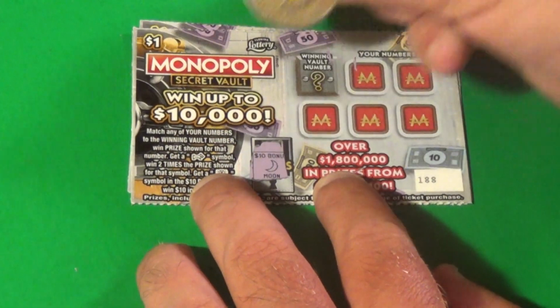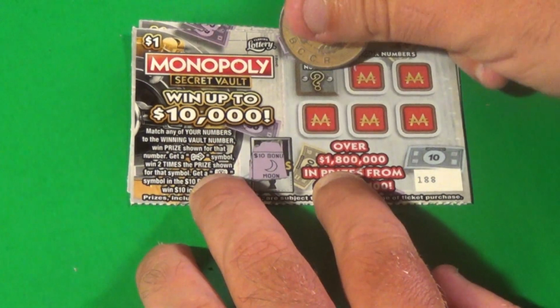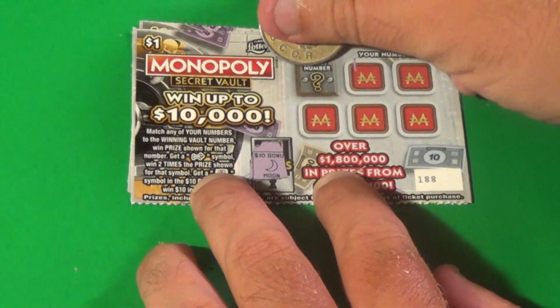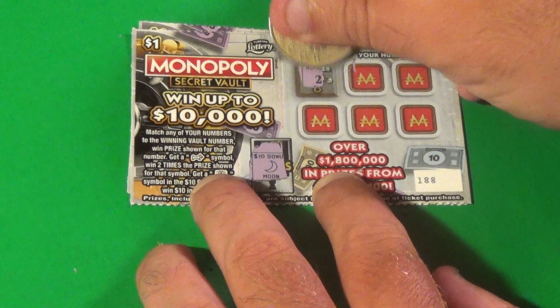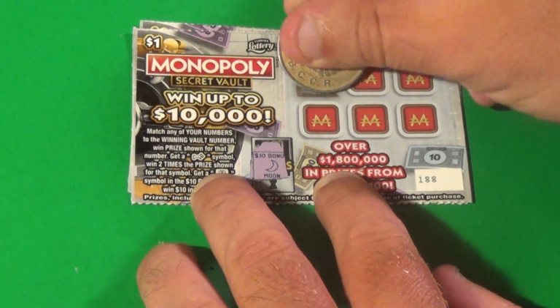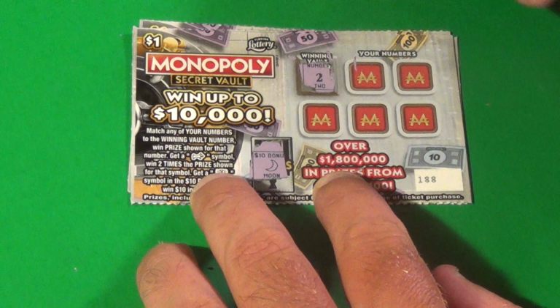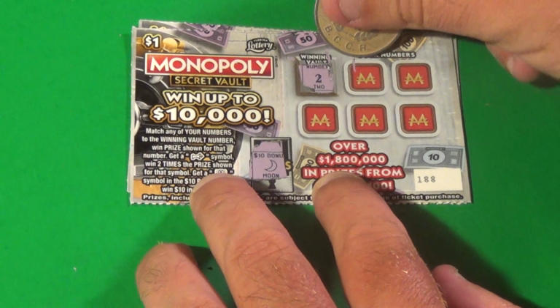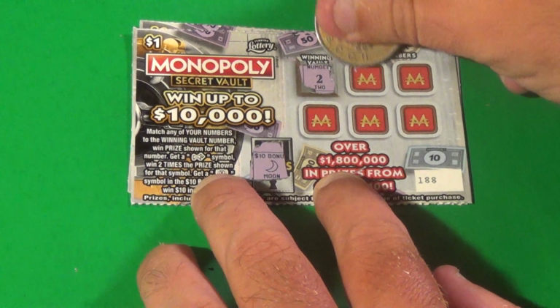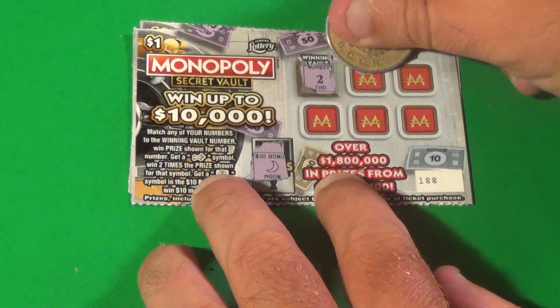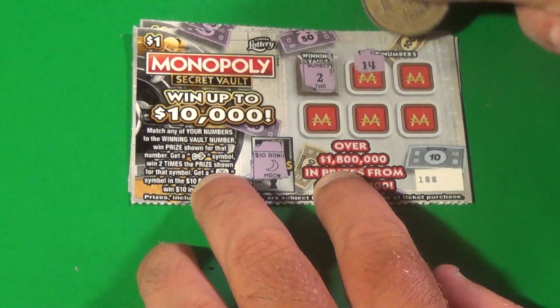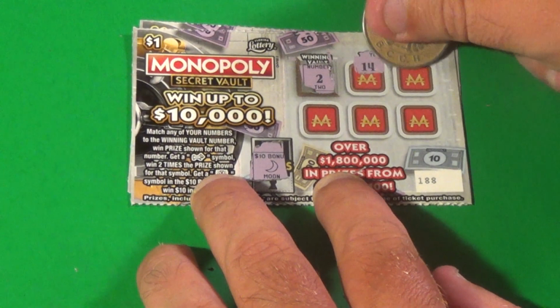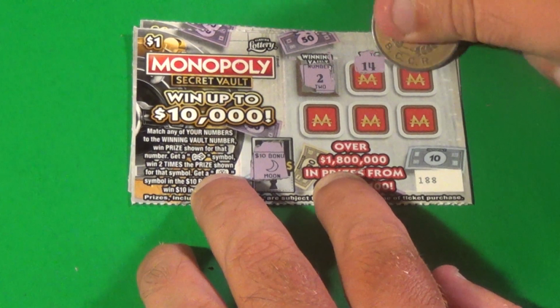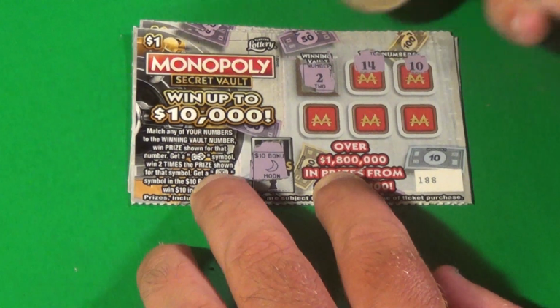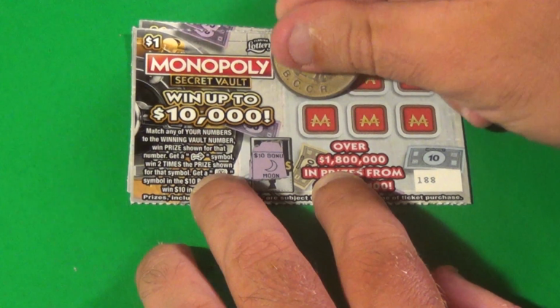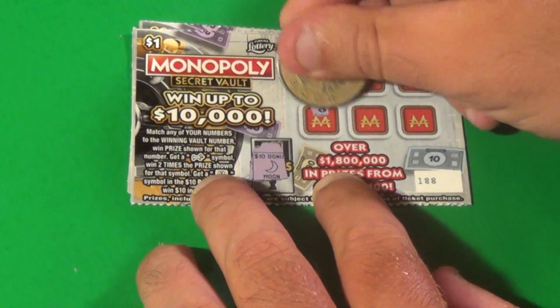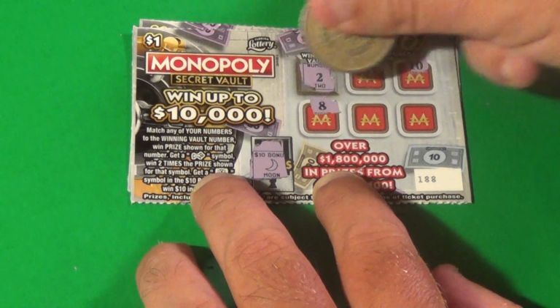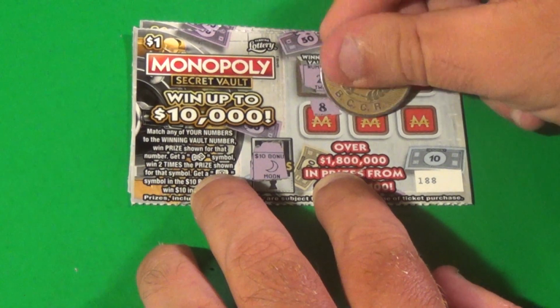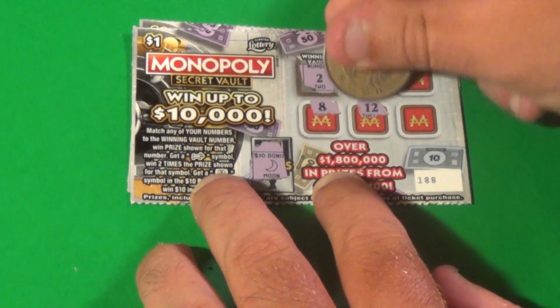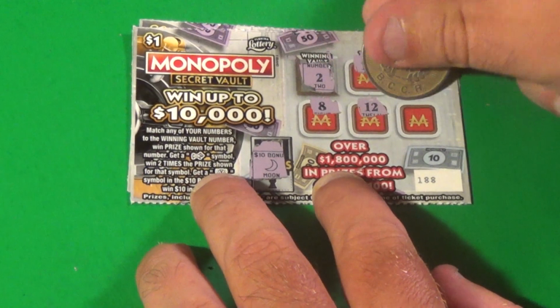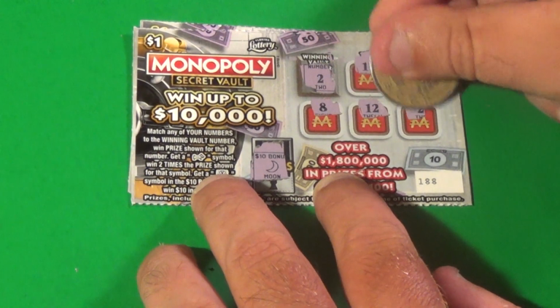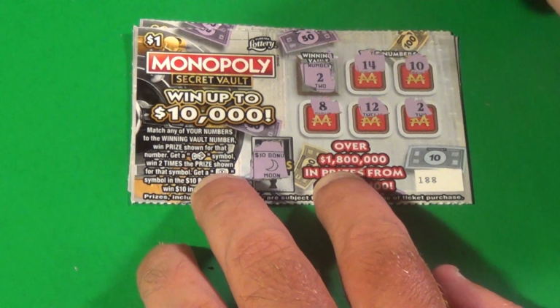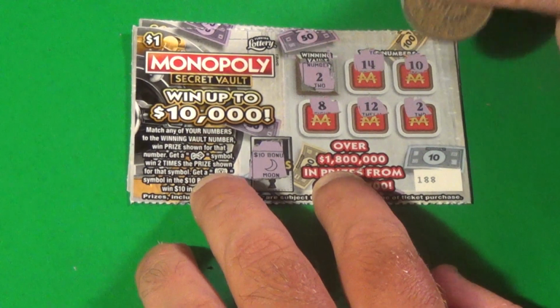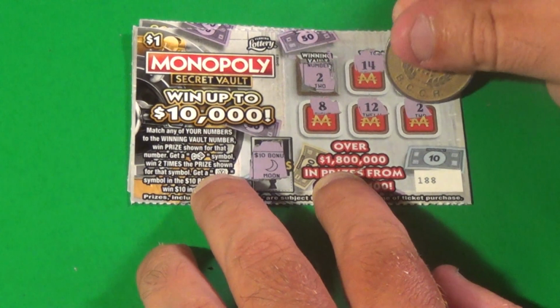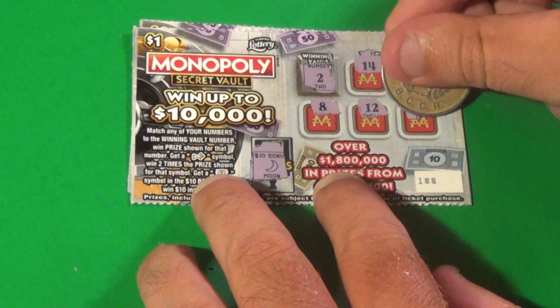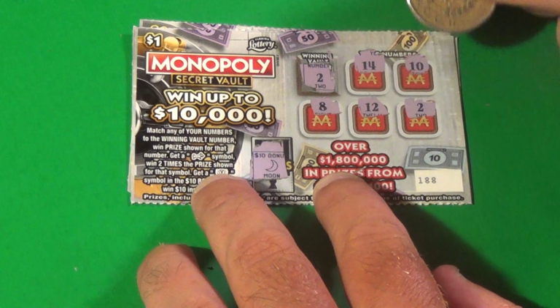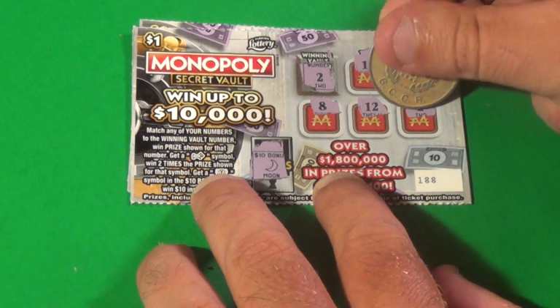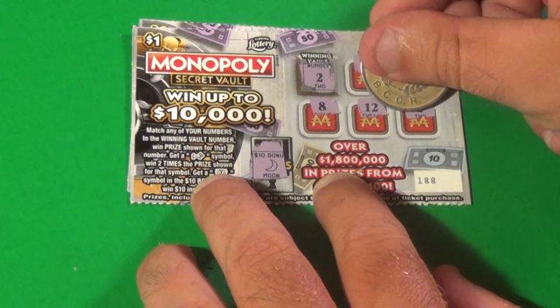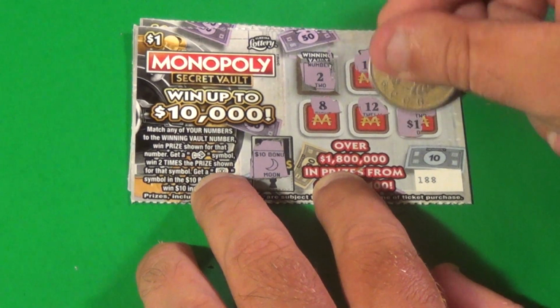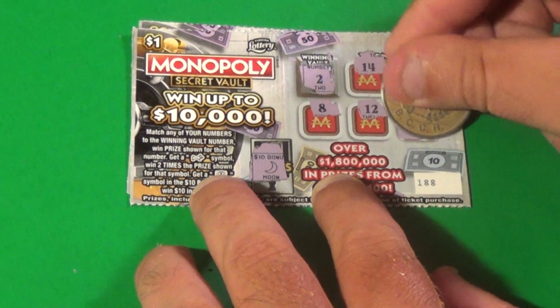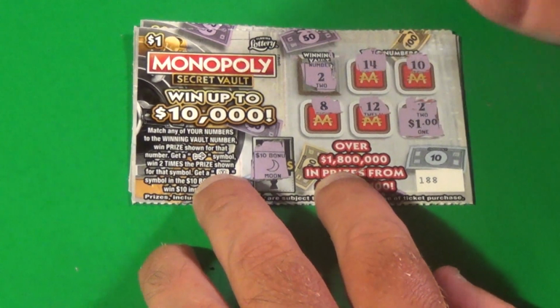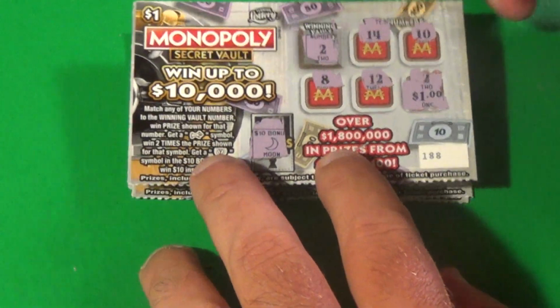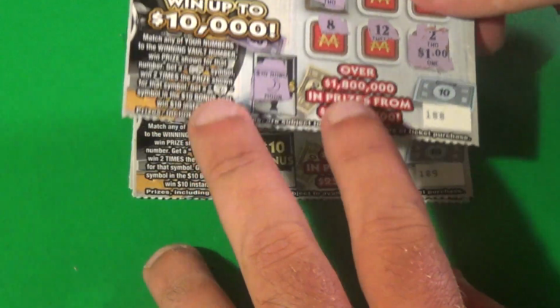No. We want a deuce. 14, 10, 8, 12 — and we have a deuce! And we have $1.